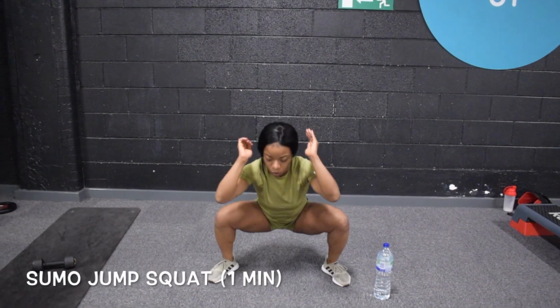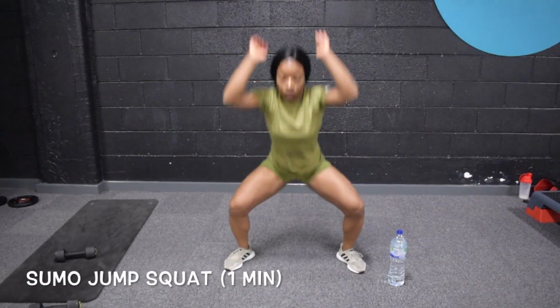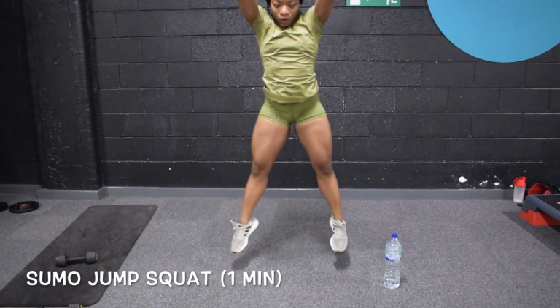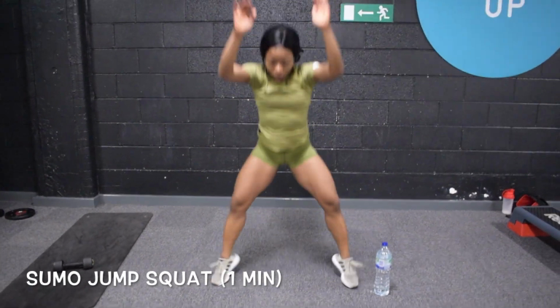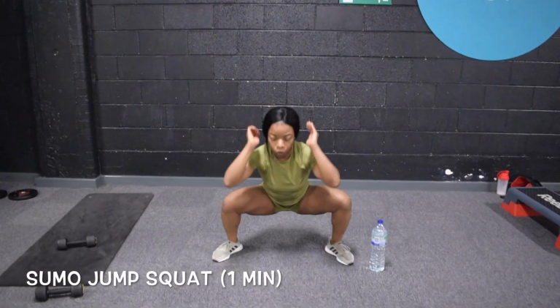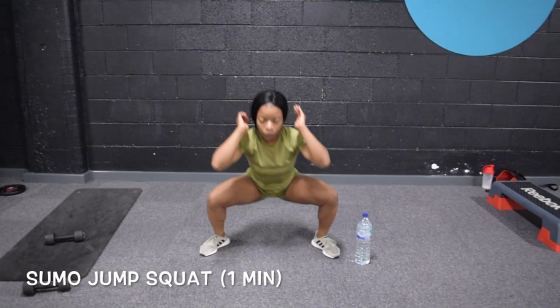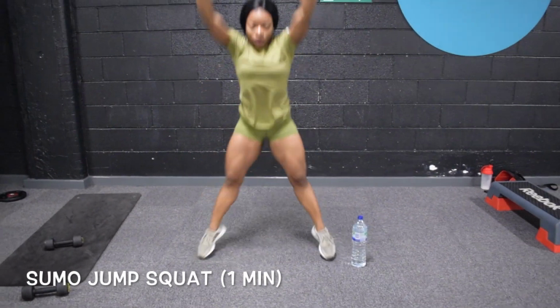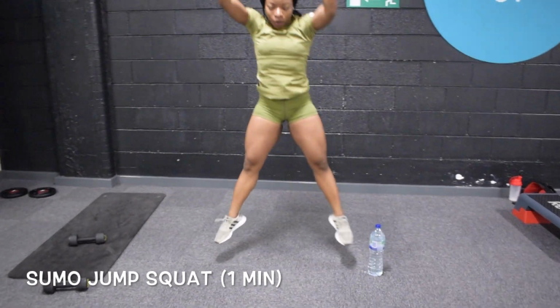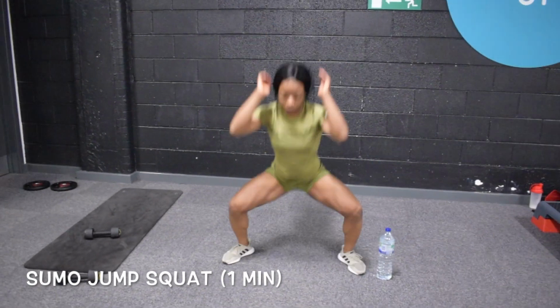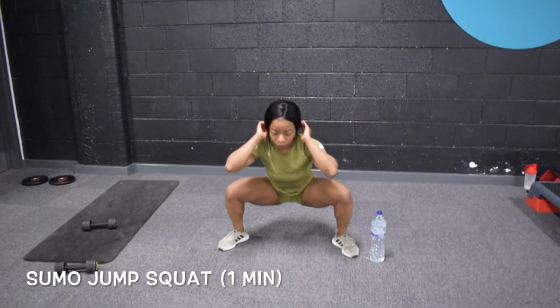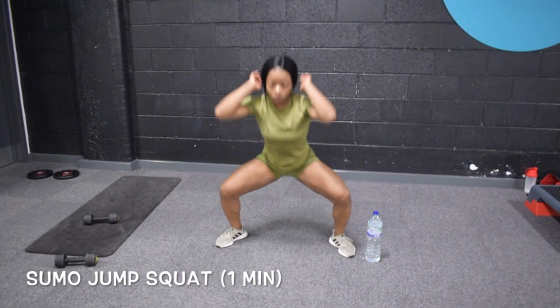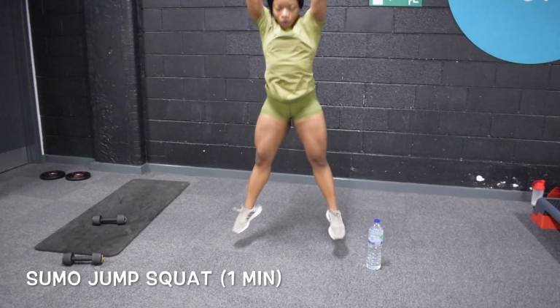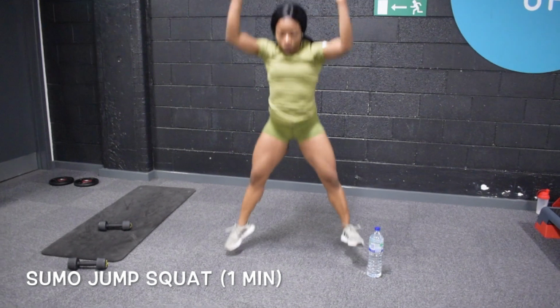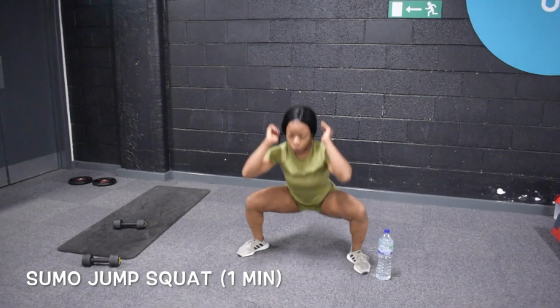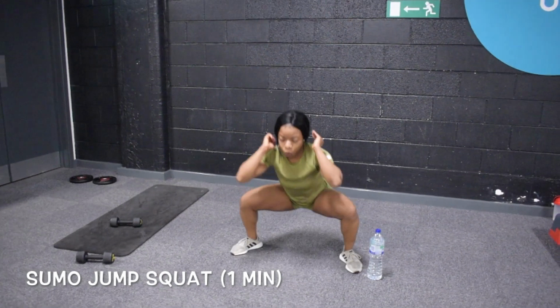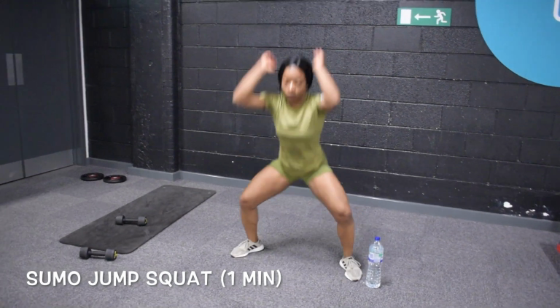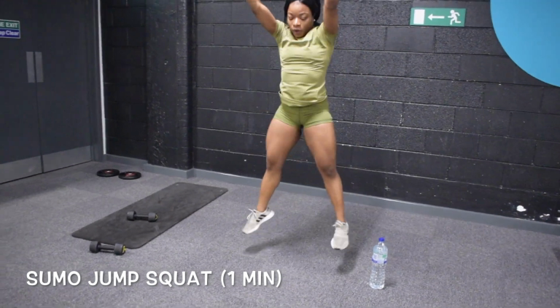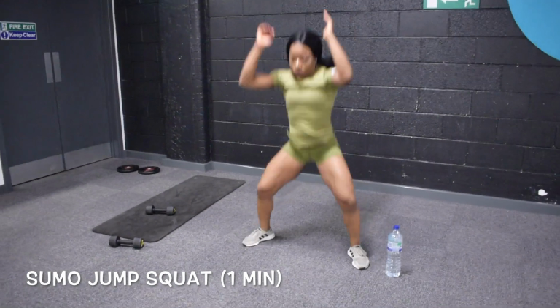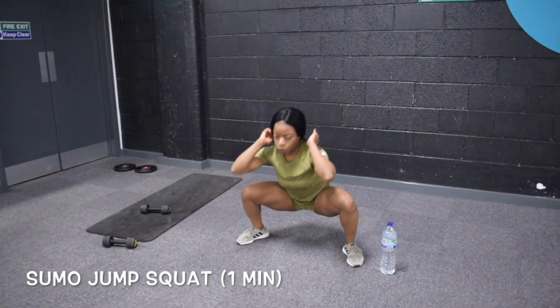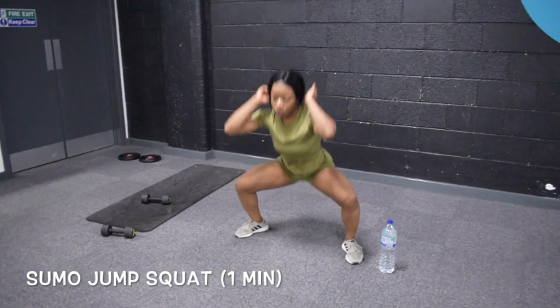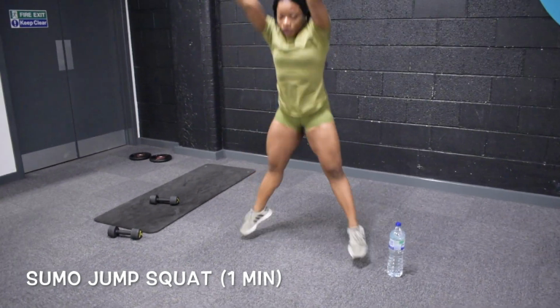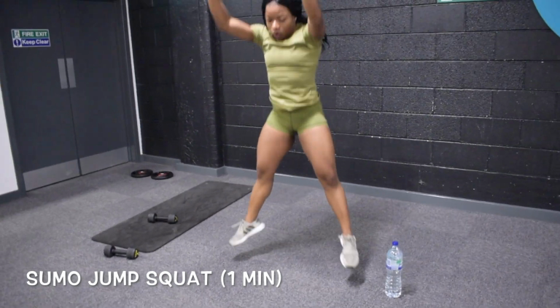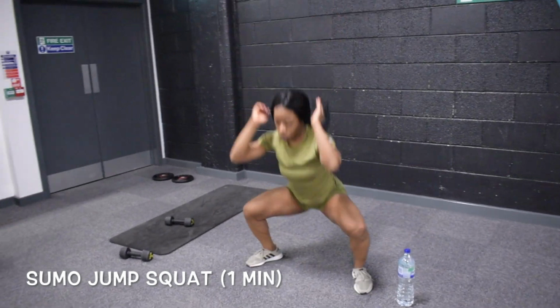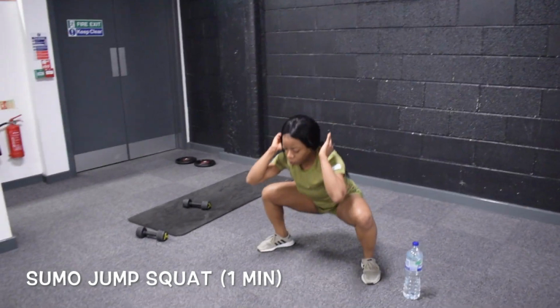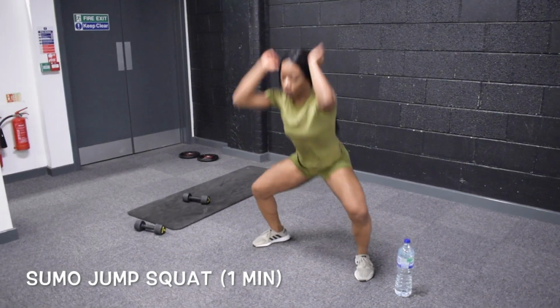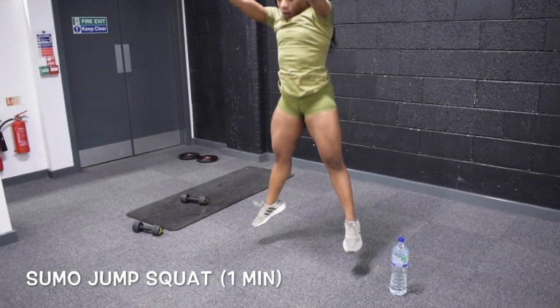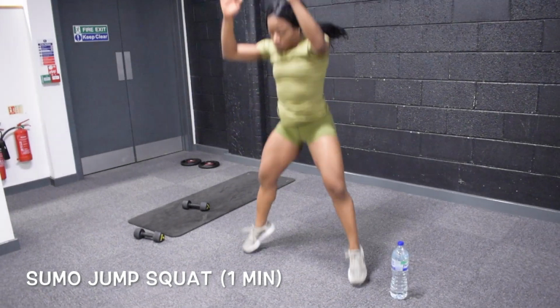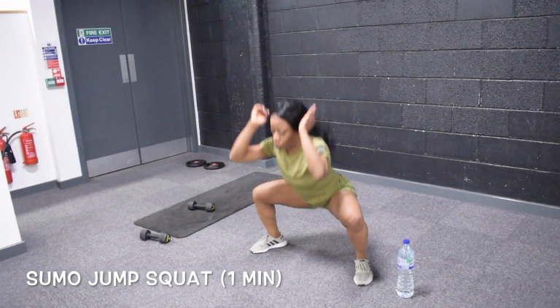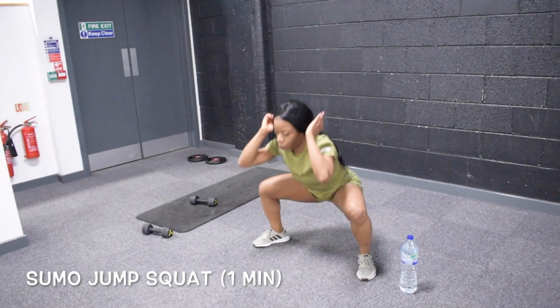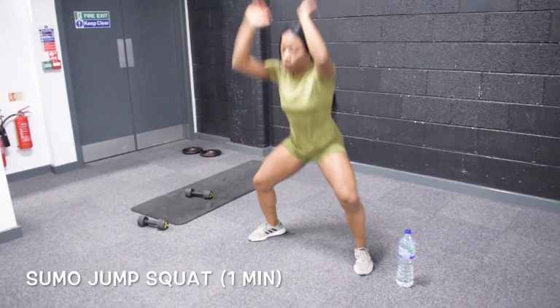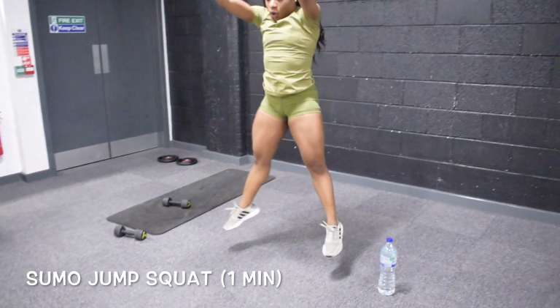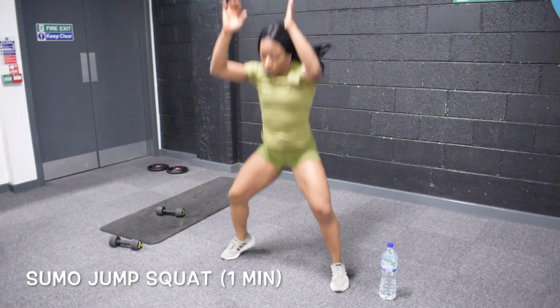Now moving on to the next exercise, which is one of my favourite exercises to do for the whole body. What we're going to be doing here is squats, but a bit different.